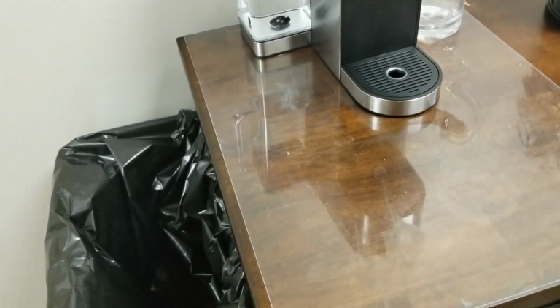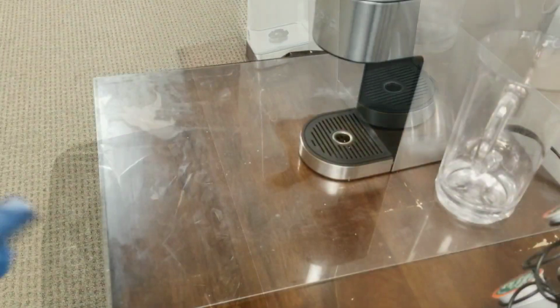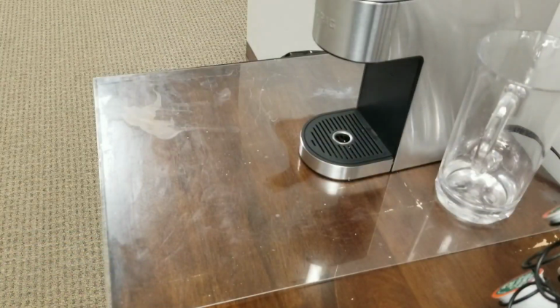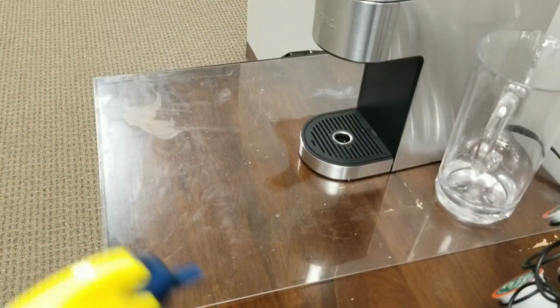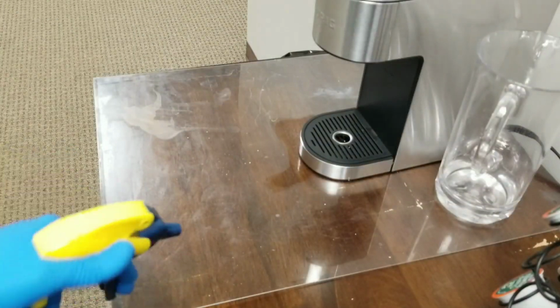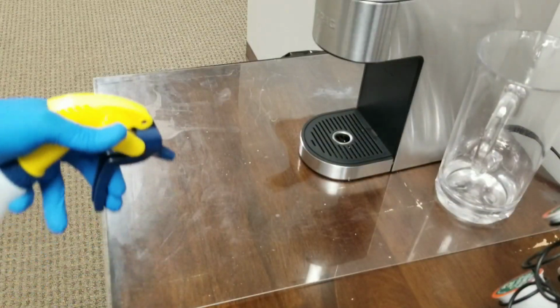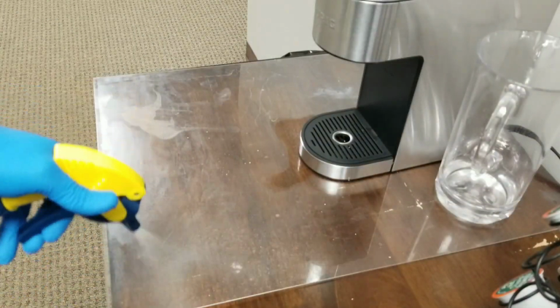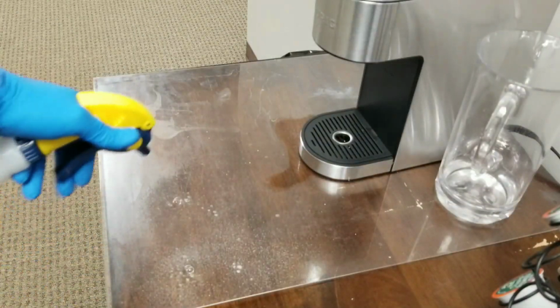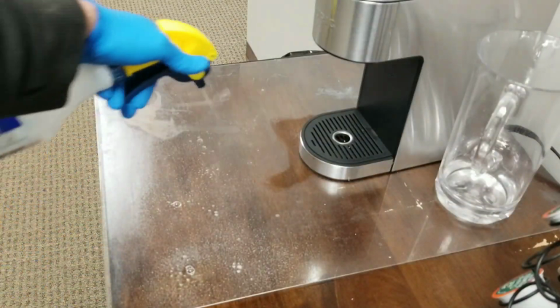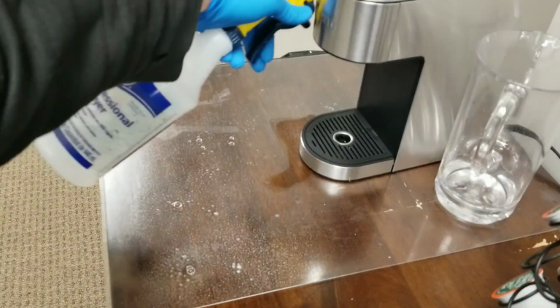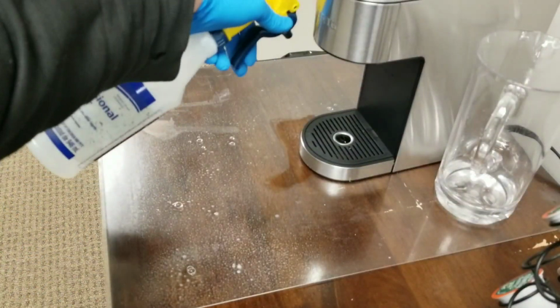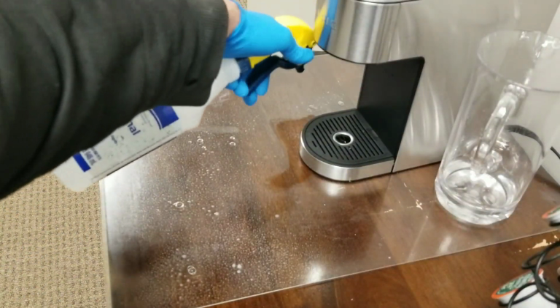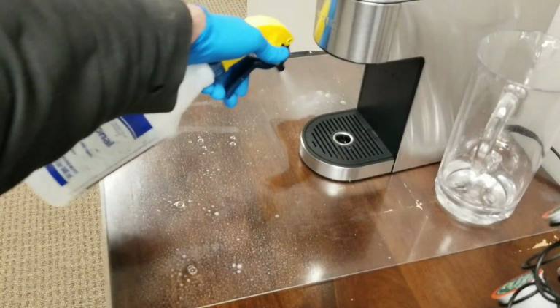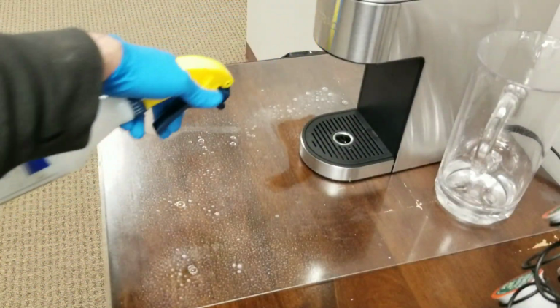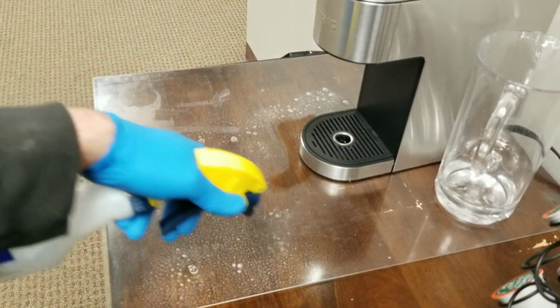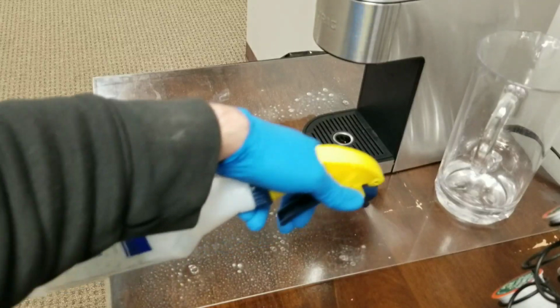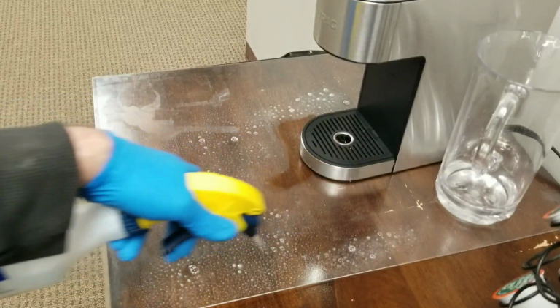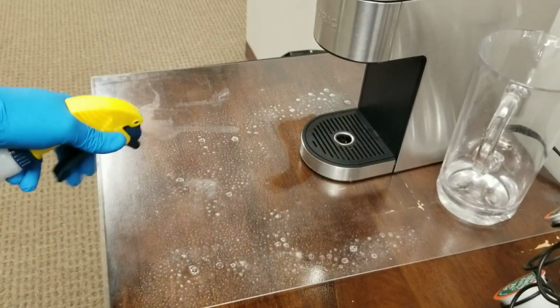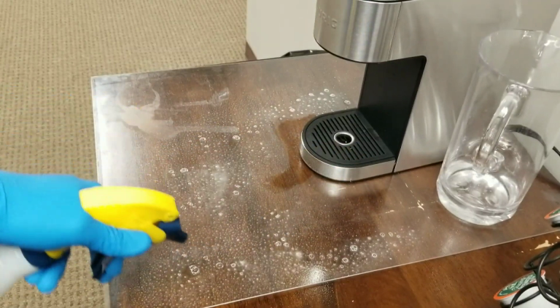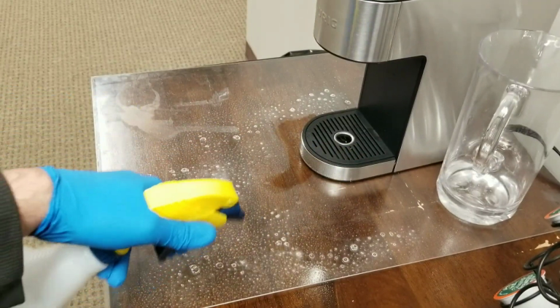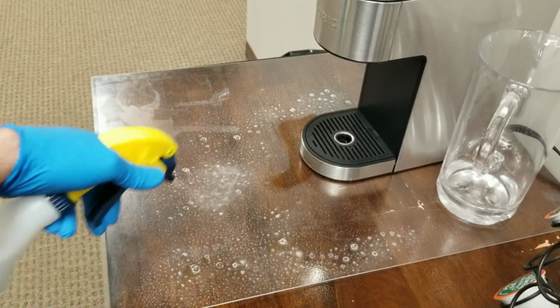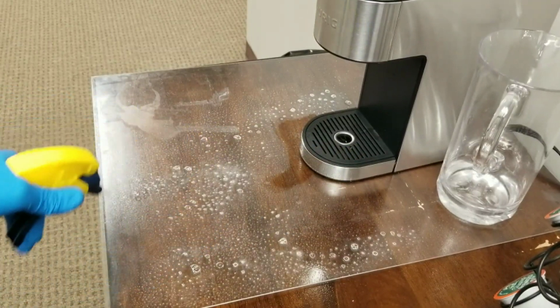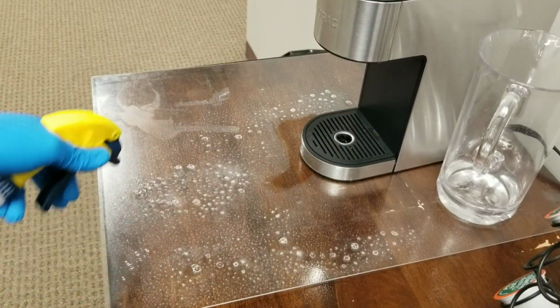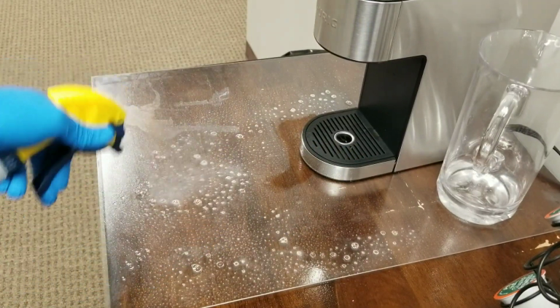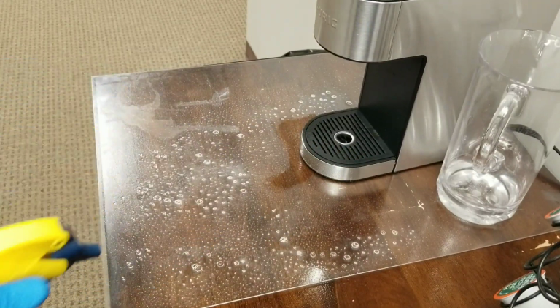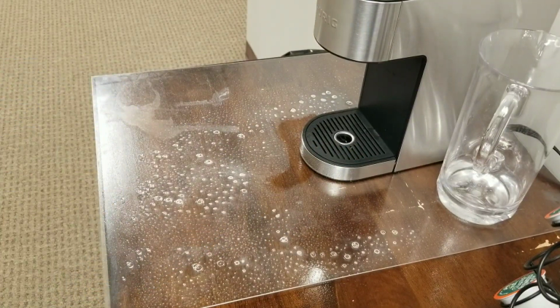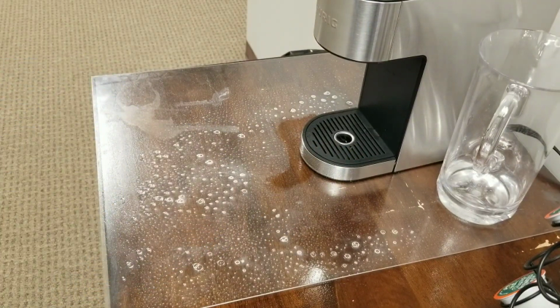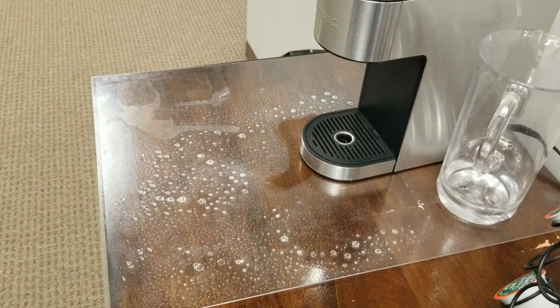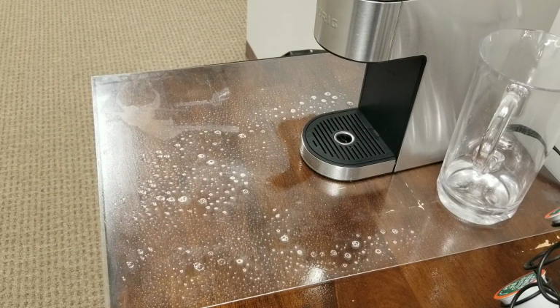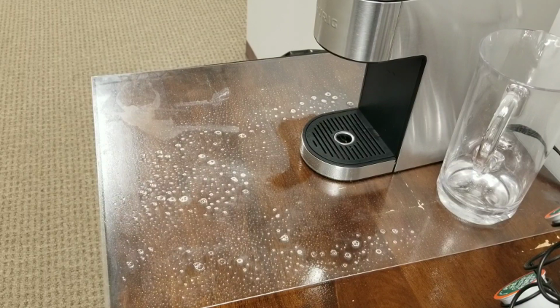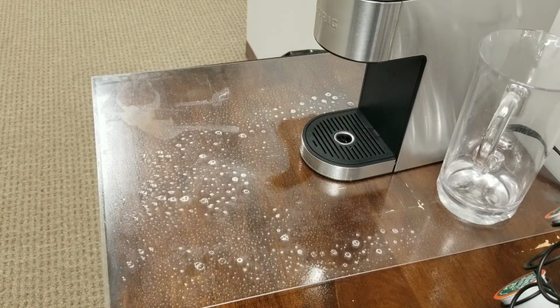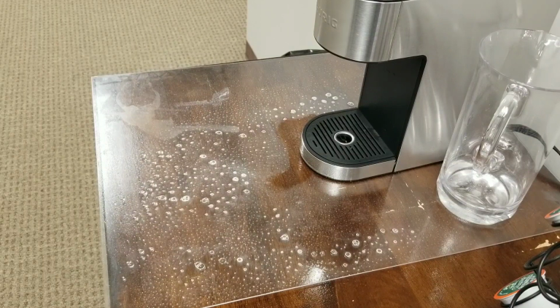Here we go, so we're going to spray it down. Let that set for a few minutes and we'll come back through and wipe it off.